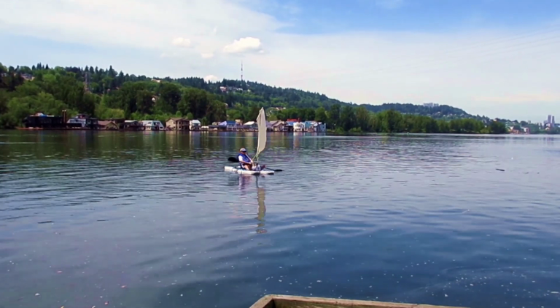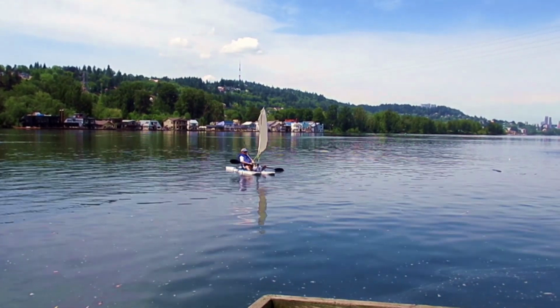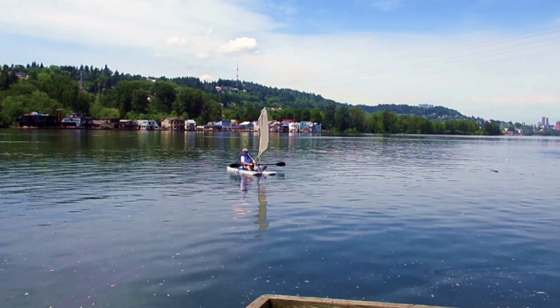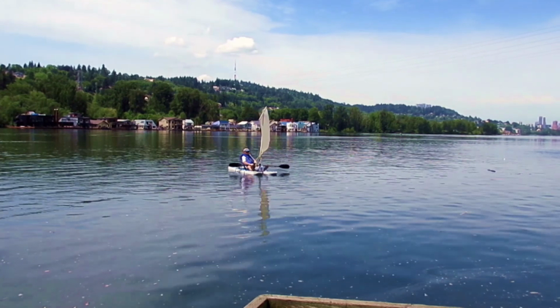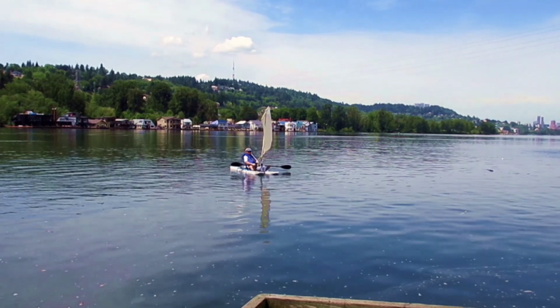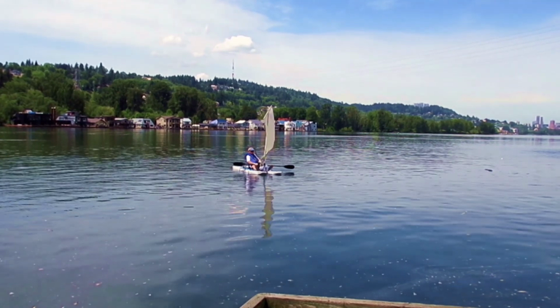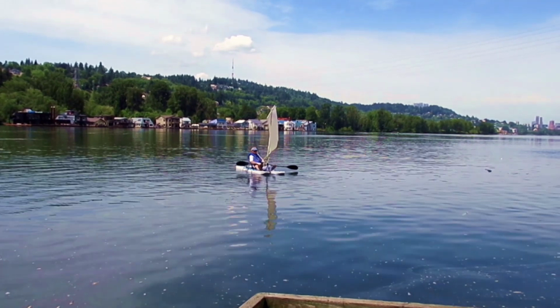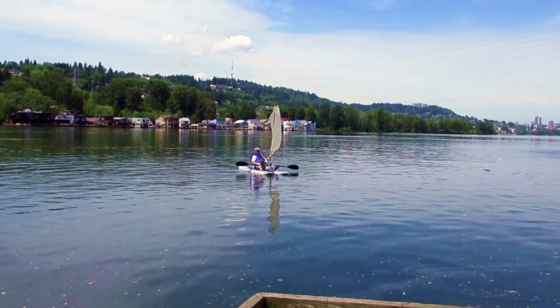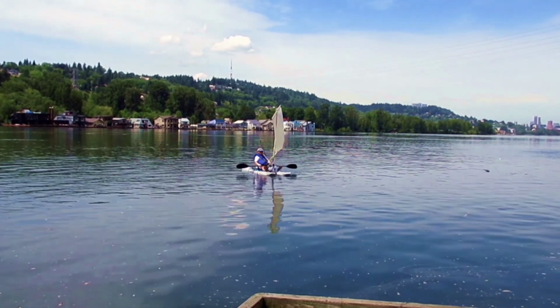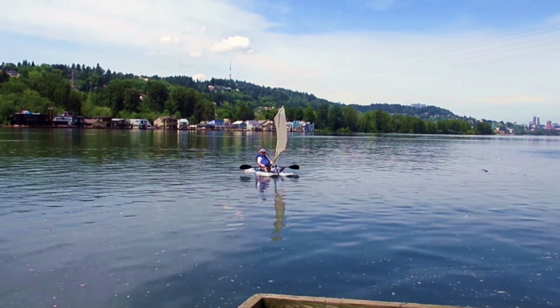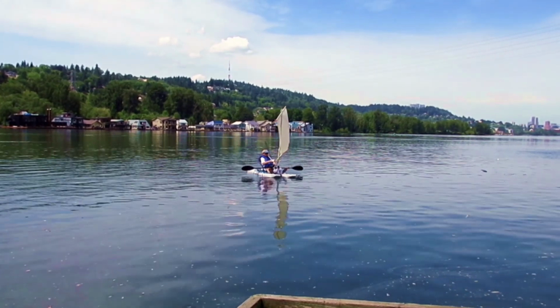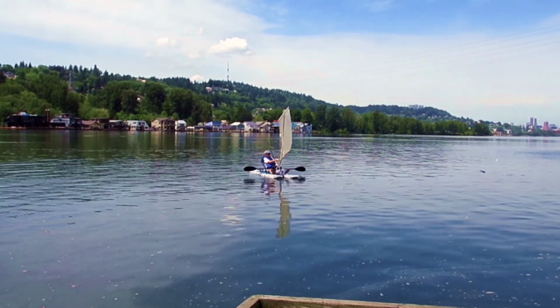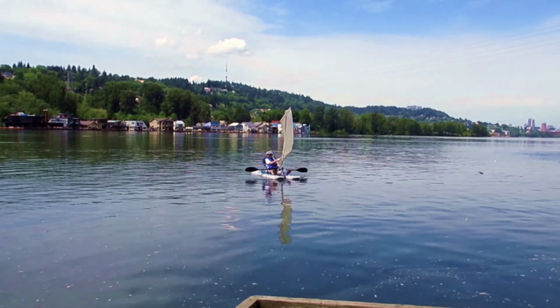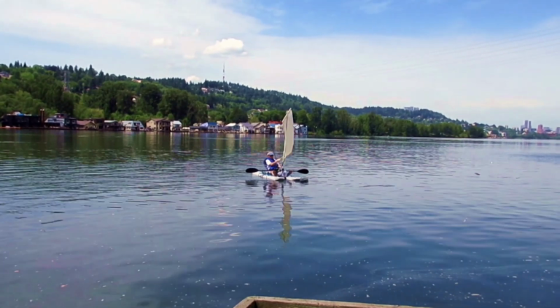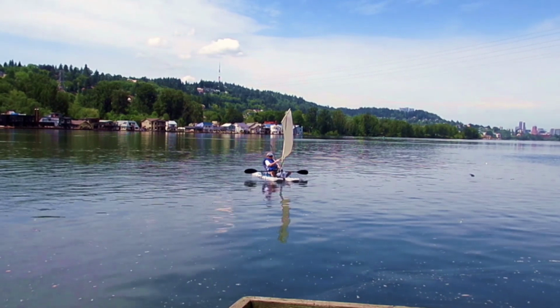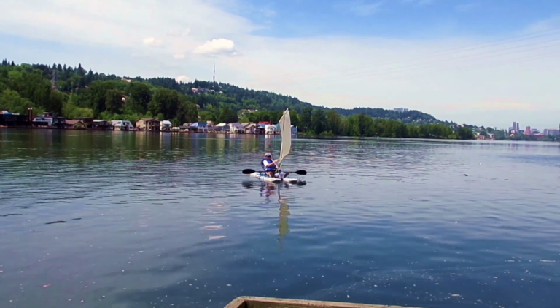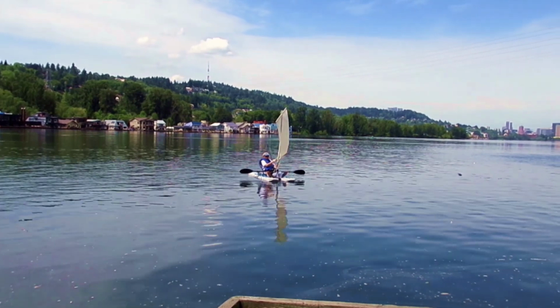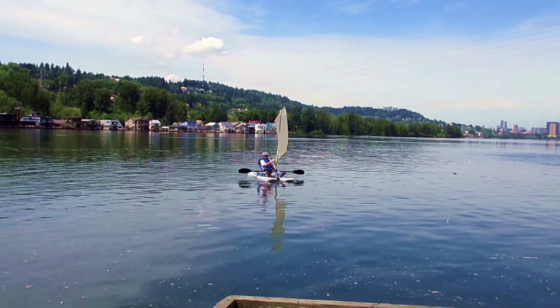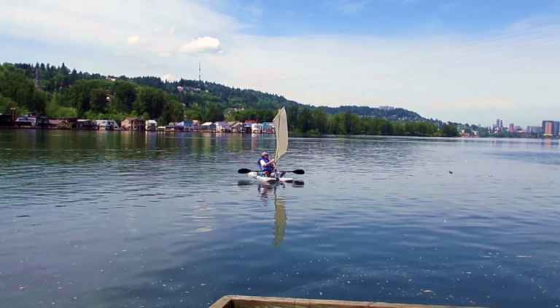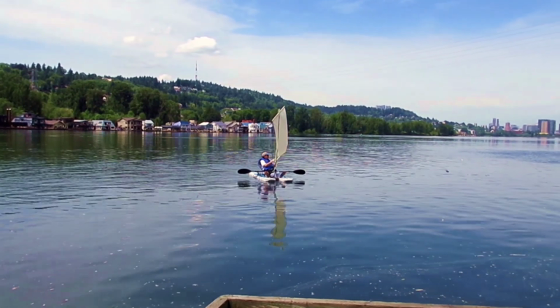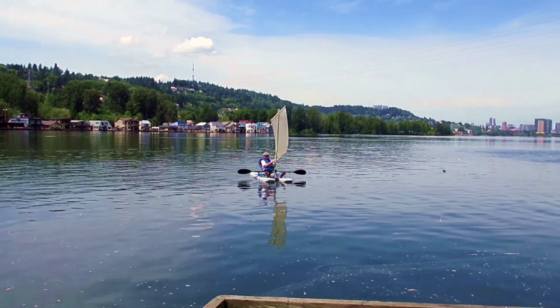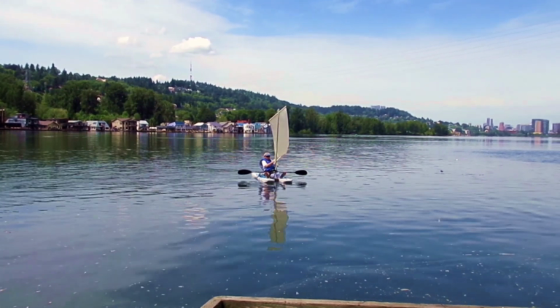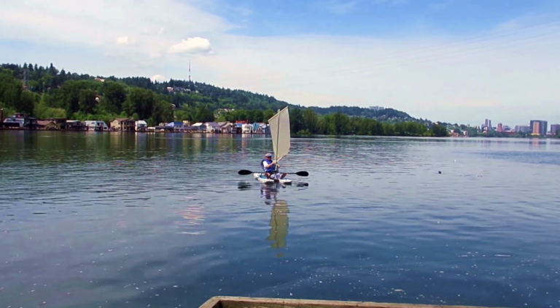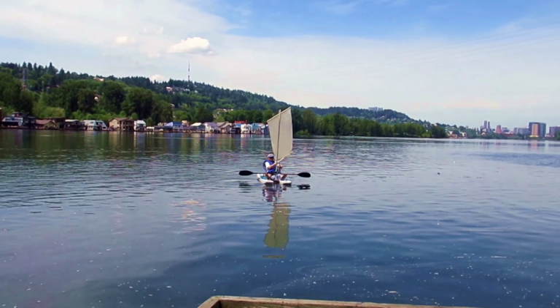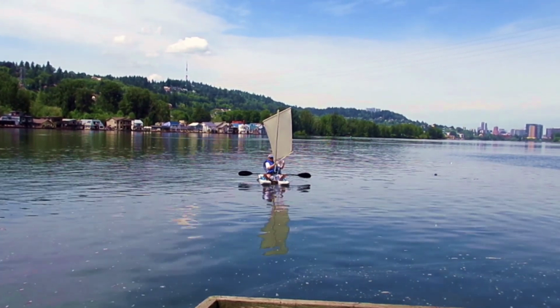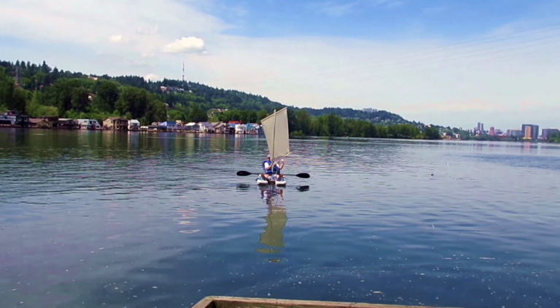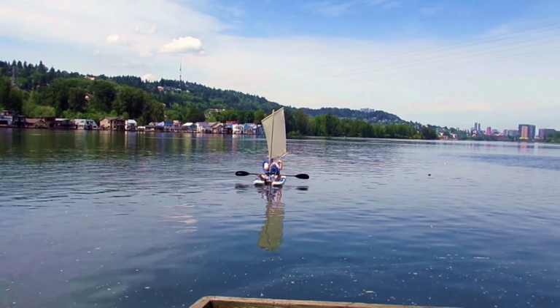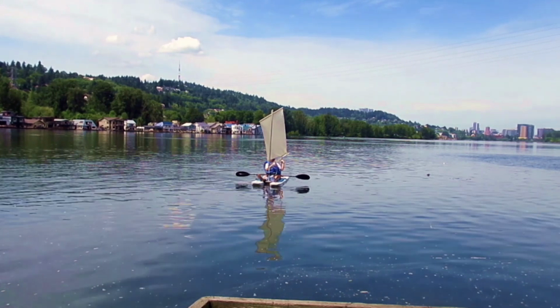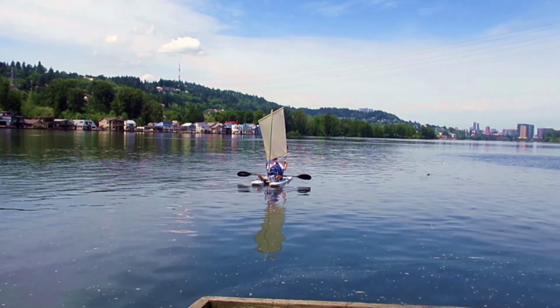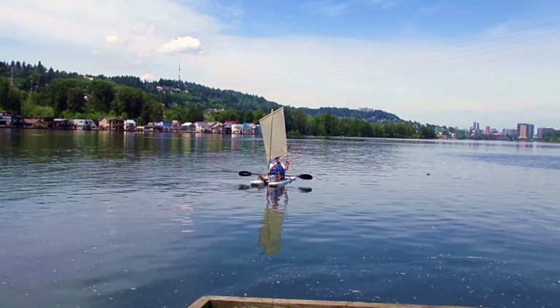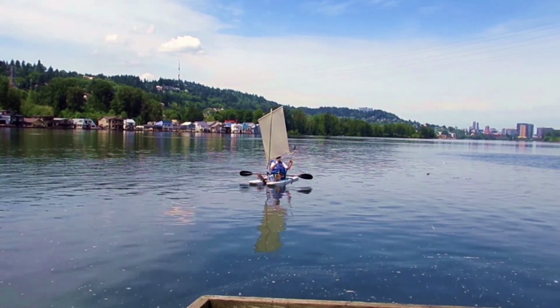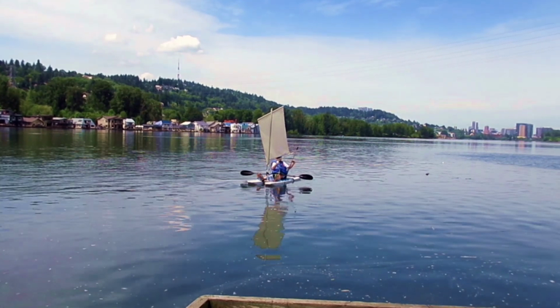I had to learn how to use the paddle to steer the boat, which at the beginning was a little bit tricky. Then I realized I just need to dip the paddle into the water to control the movement of the boat.